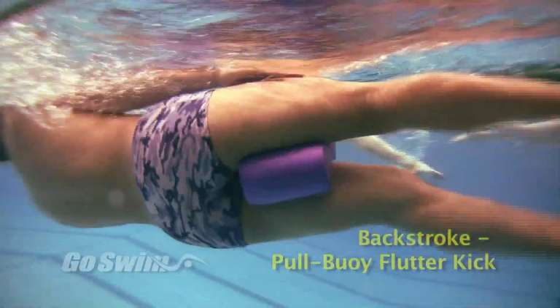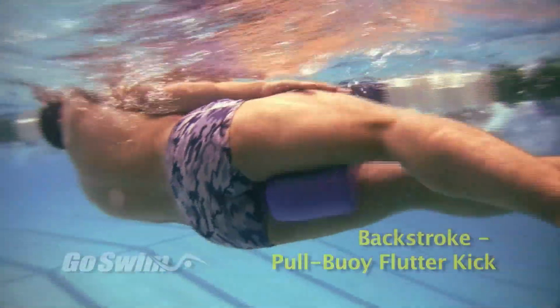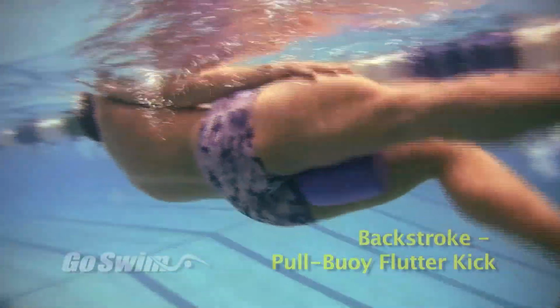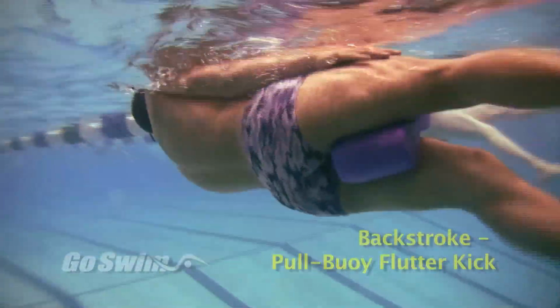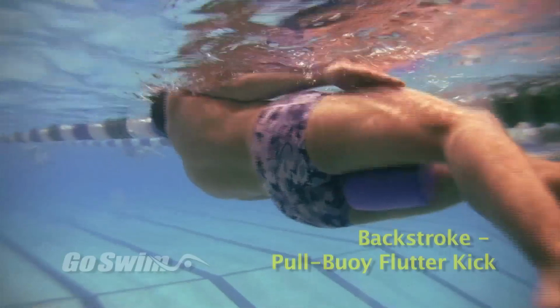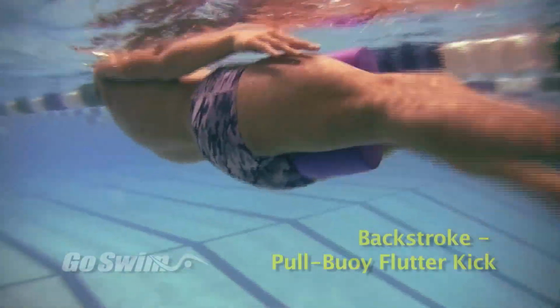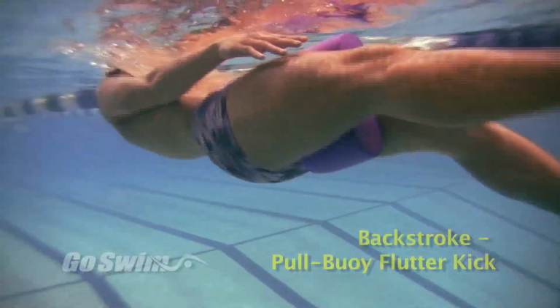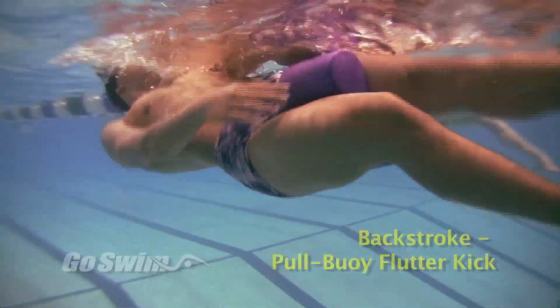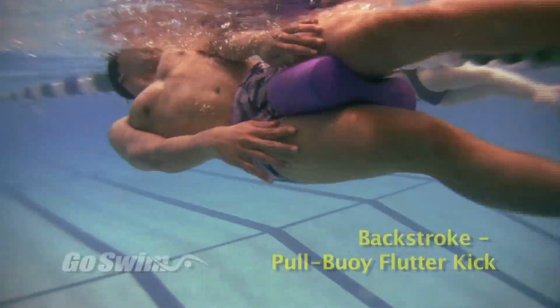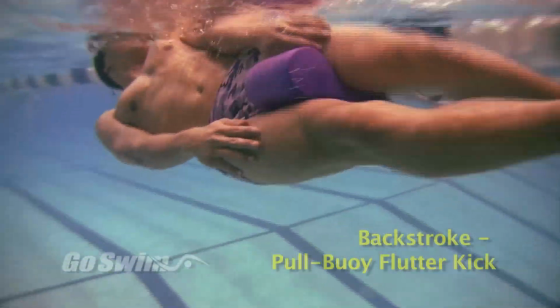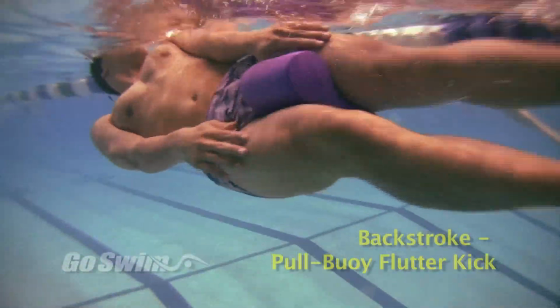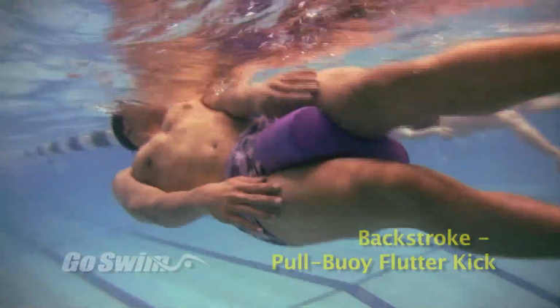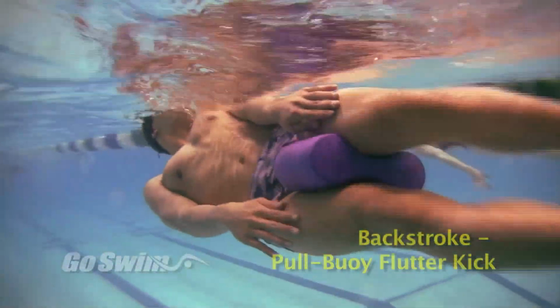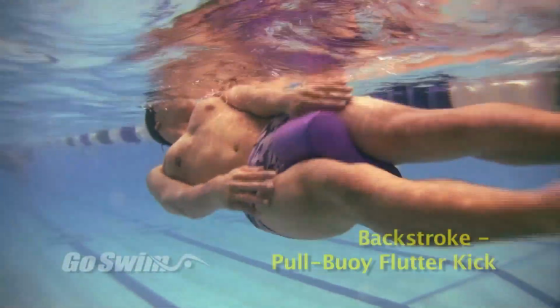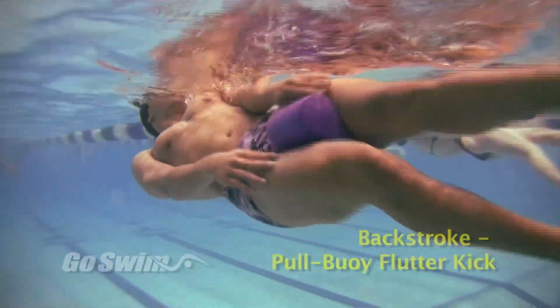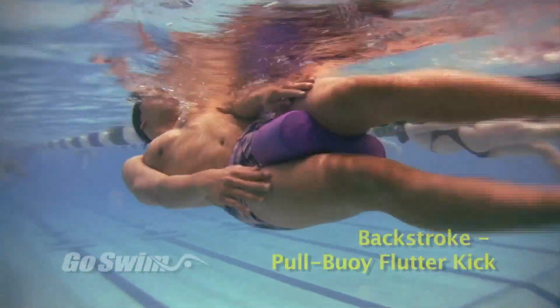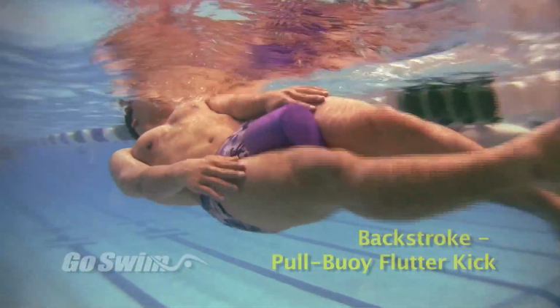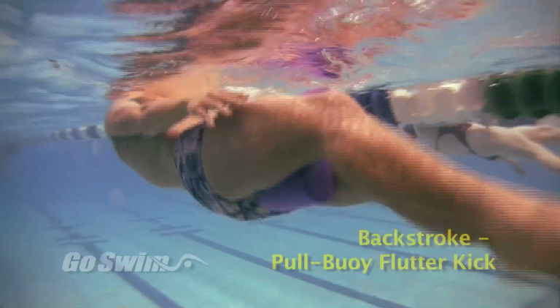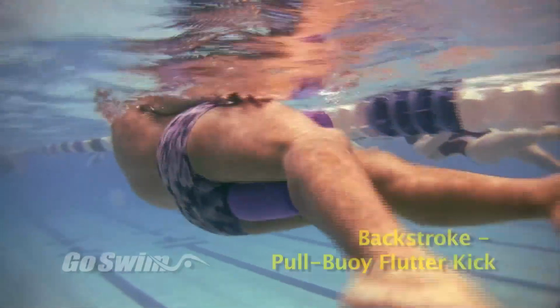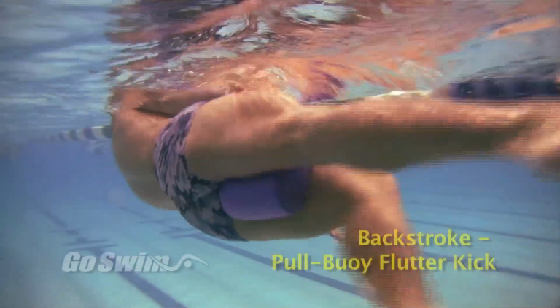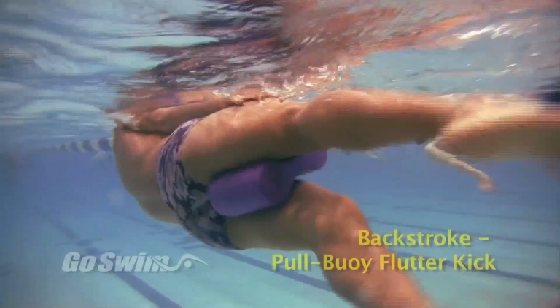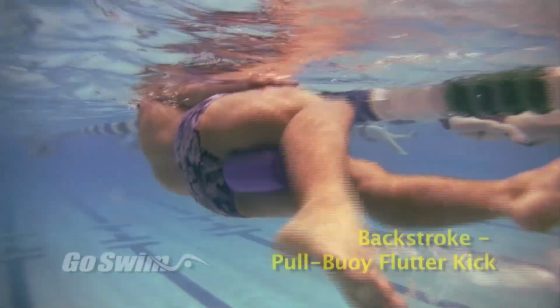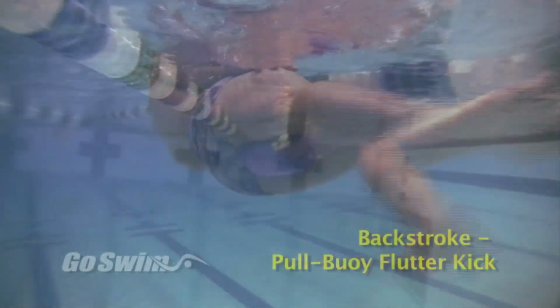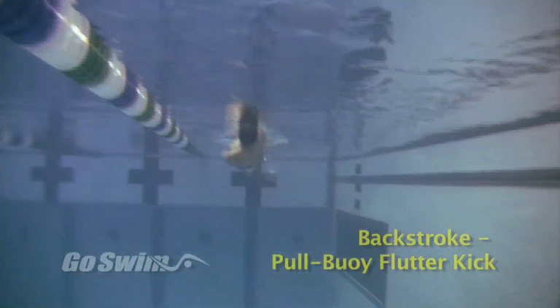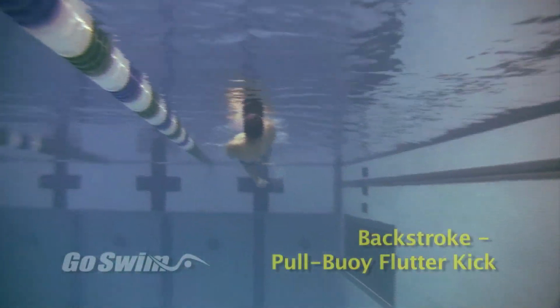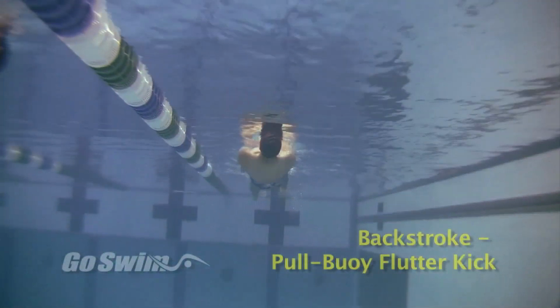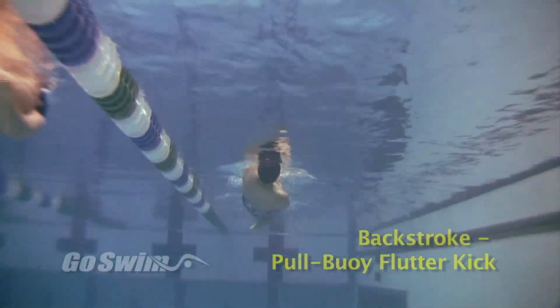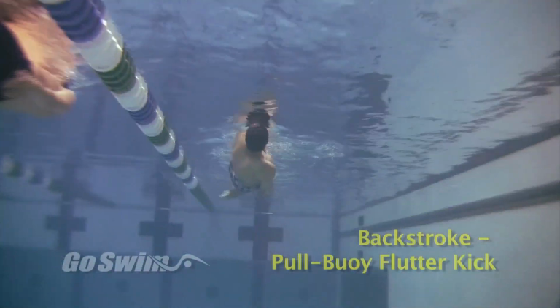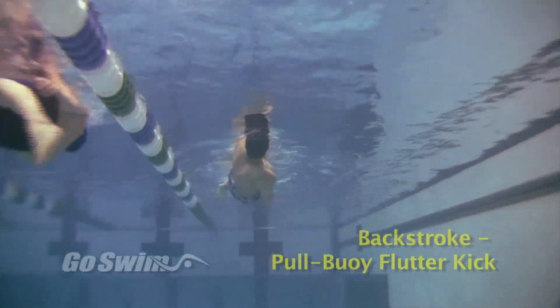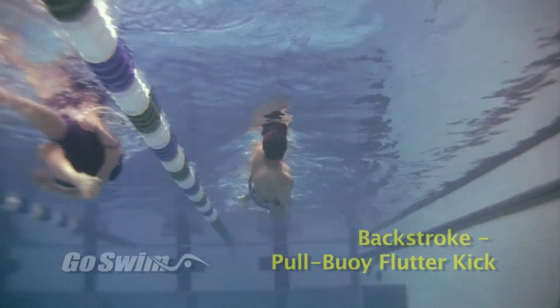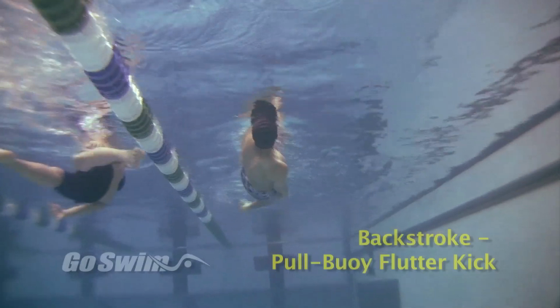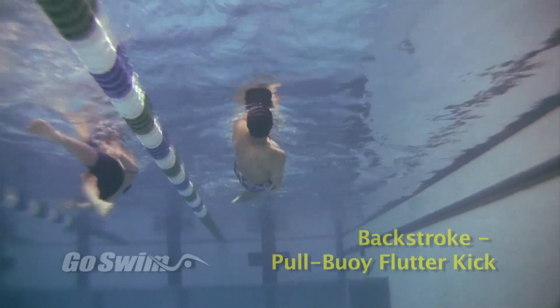Rotate. Take six to nine kicks on one side, then rotate your entire body — except your head — to the other side. Take six to nine kicks to that side, then rotate again. Keep your head steady, looking straight at the ceiling, even as you rotate your body from one side to the other.